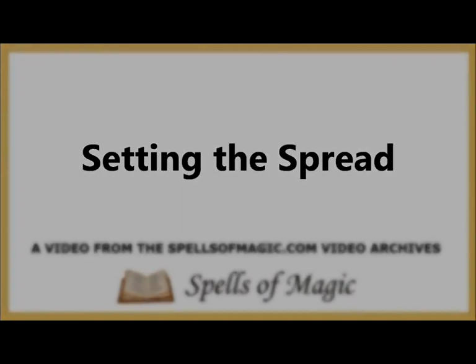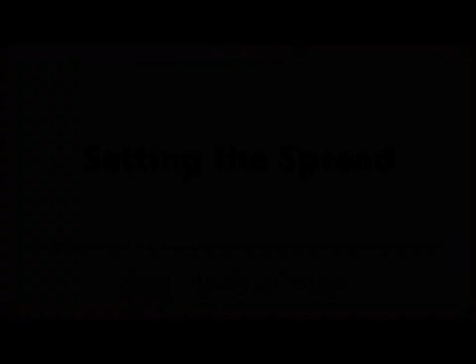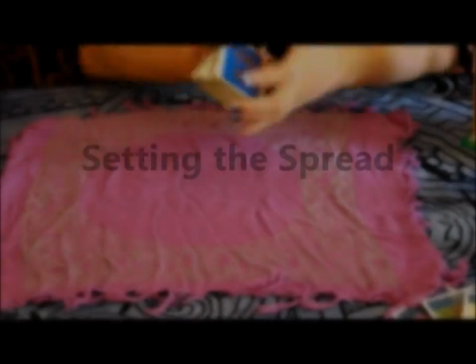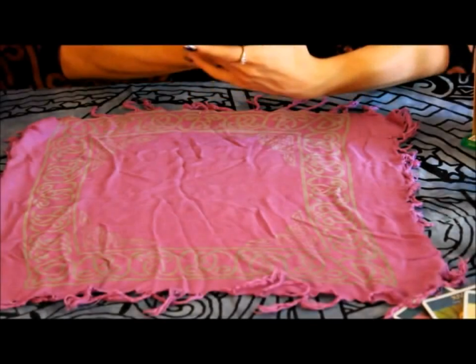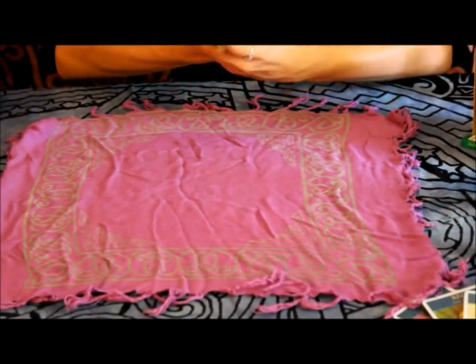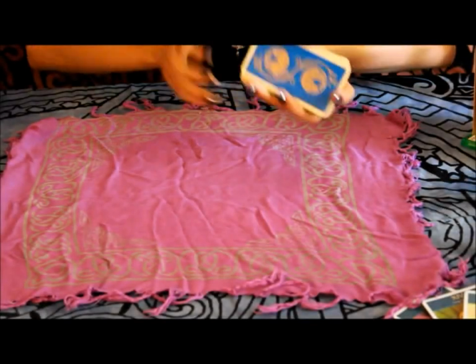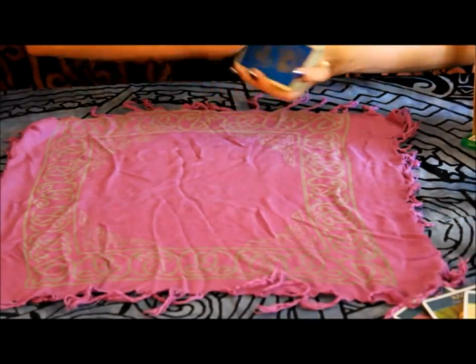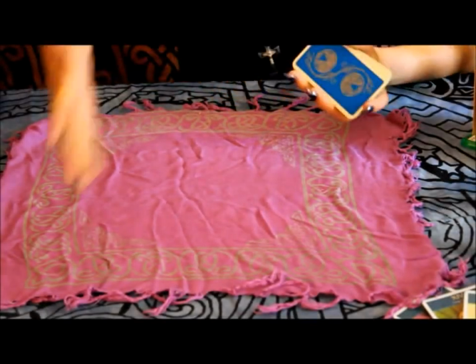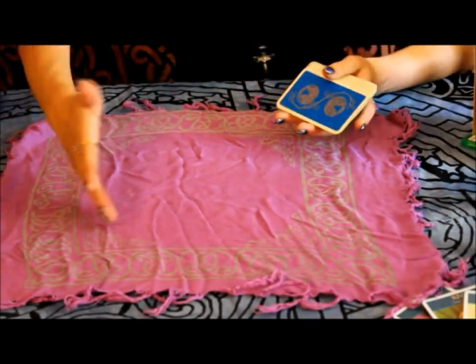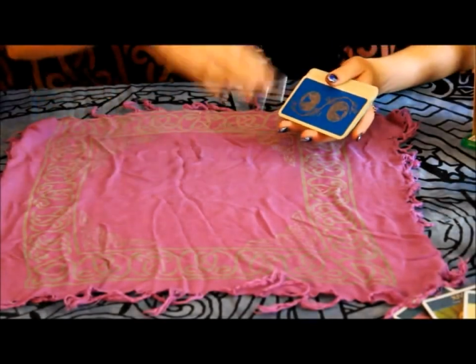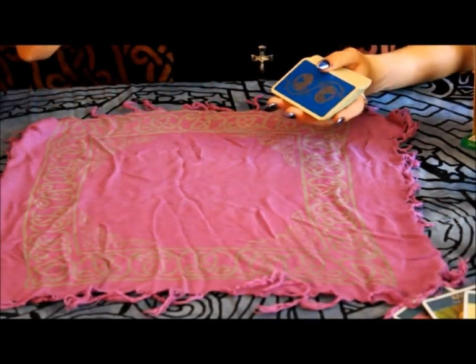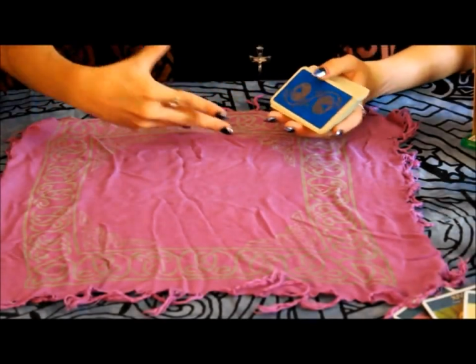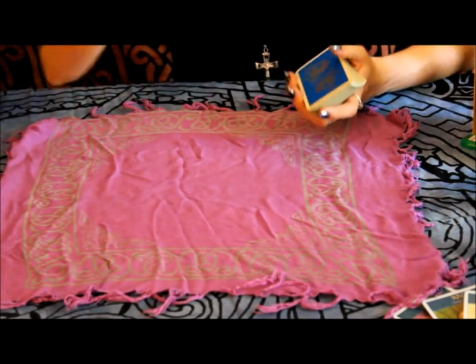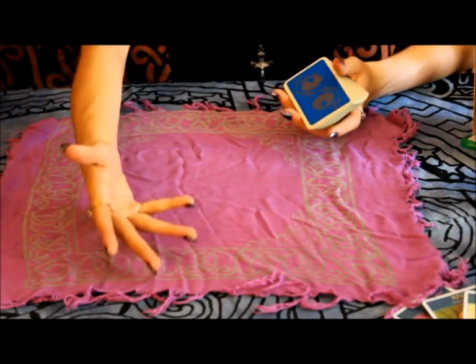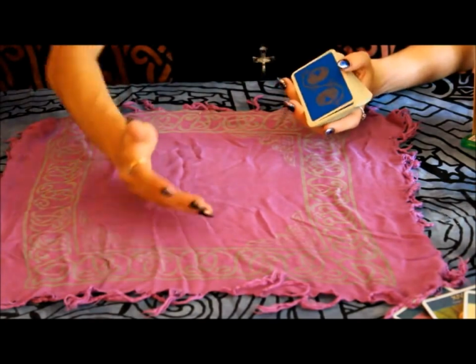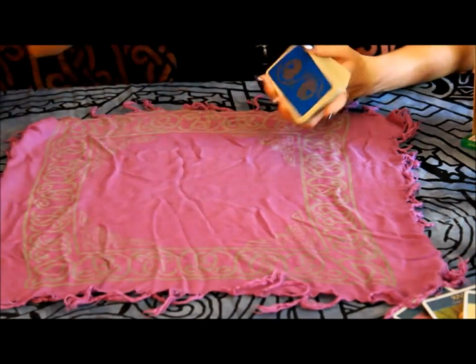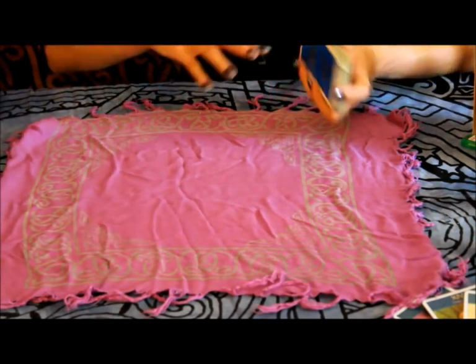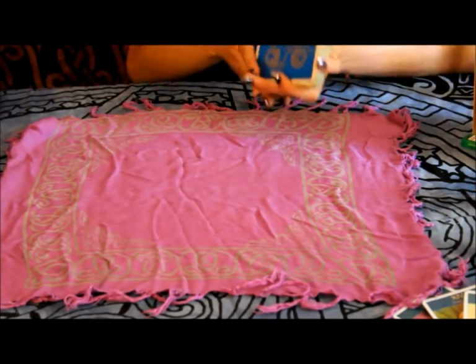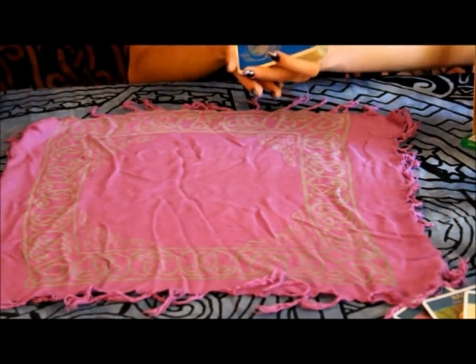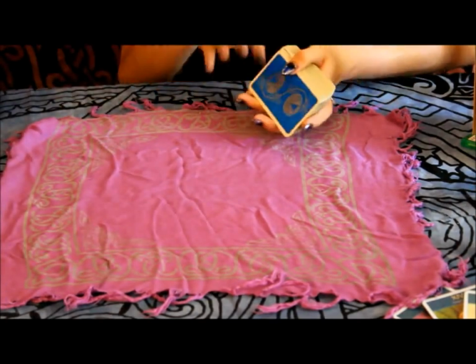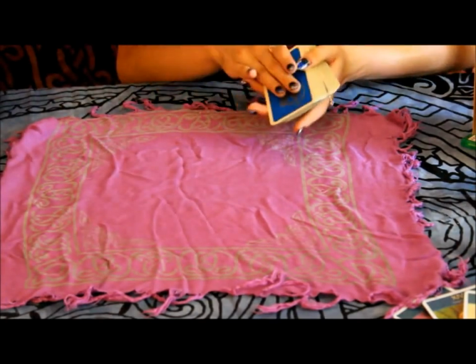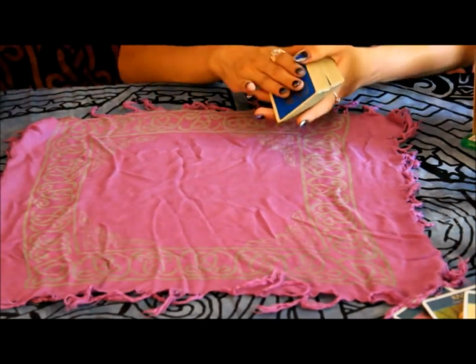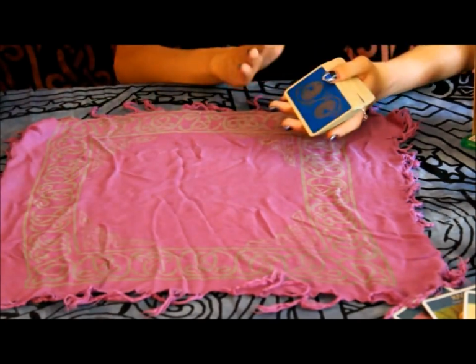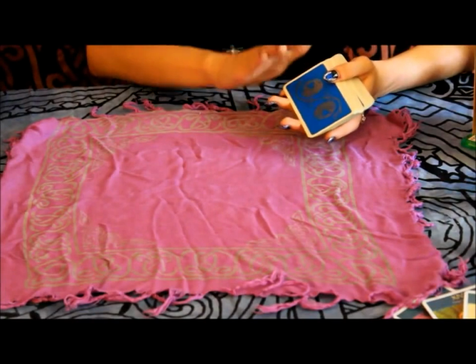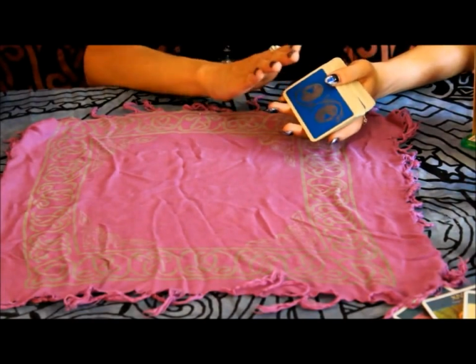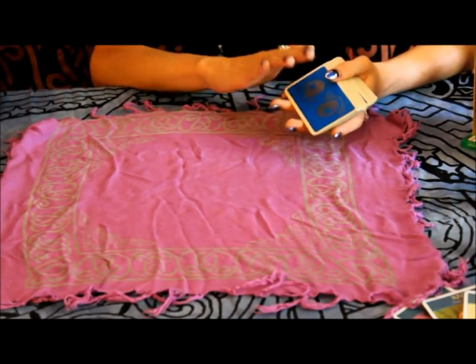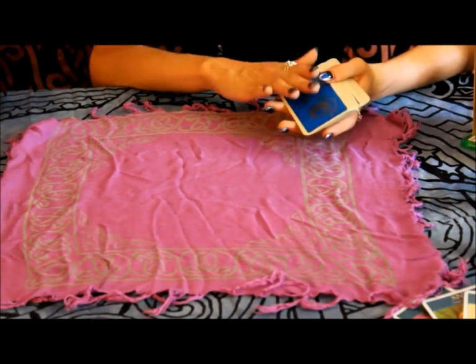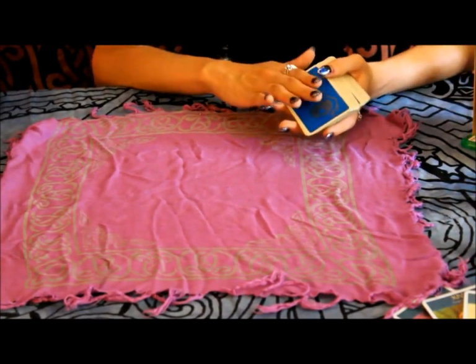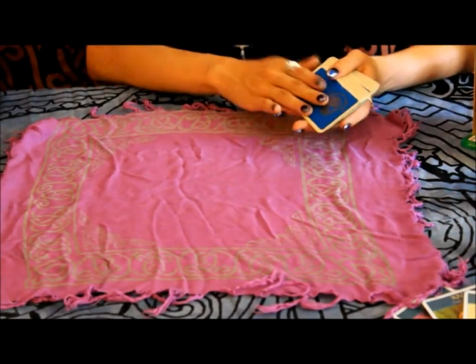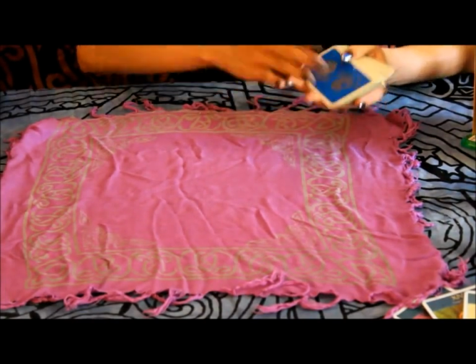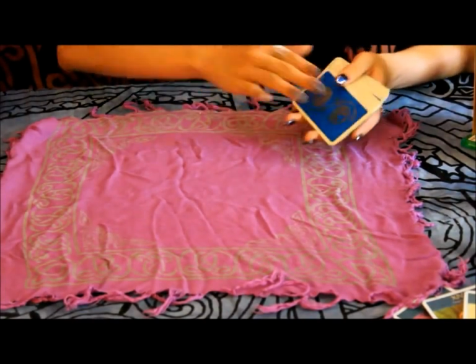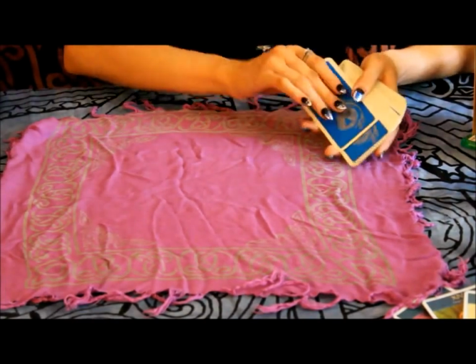So, when it comes to this spread, make sure you've shuffled, or the person you're reading for has shuffled already. And as you're ready to go, you deal out the cards. In this spread, you're going to be dealing out seven cards, and this is how you're going to set them up.